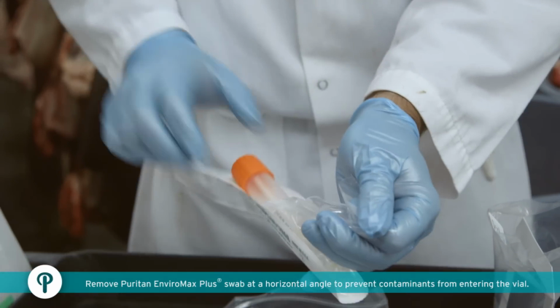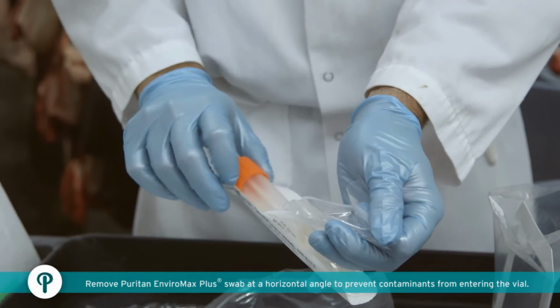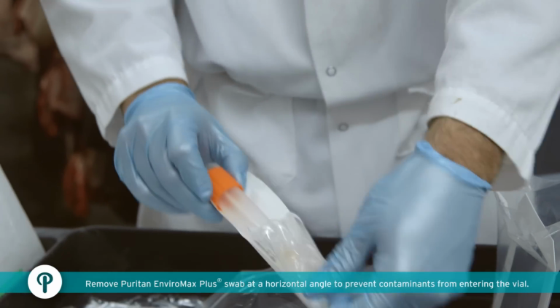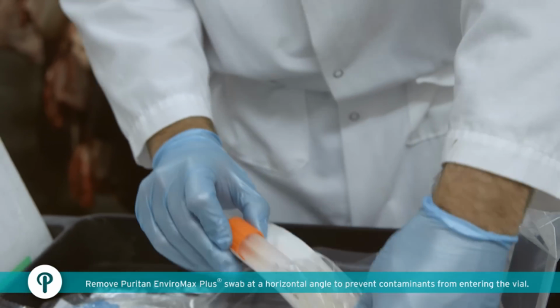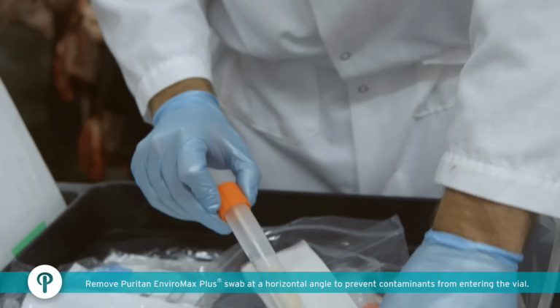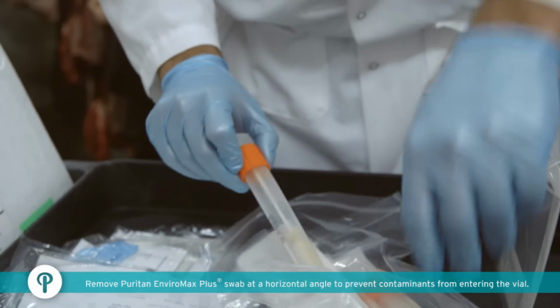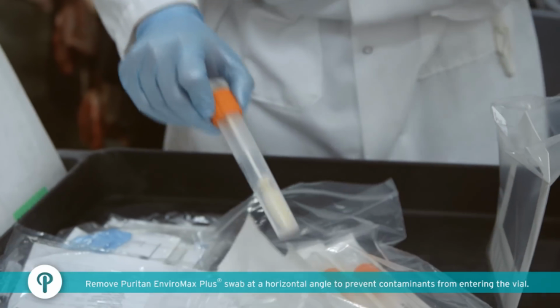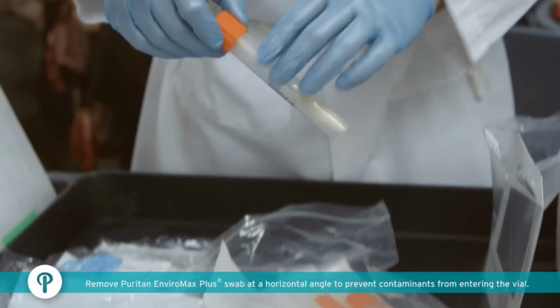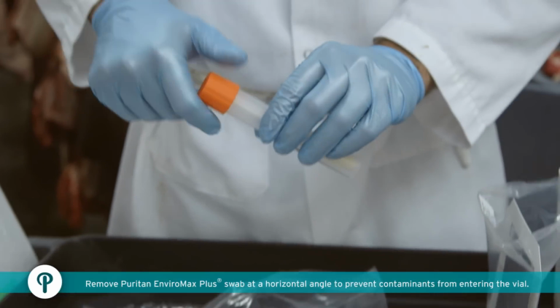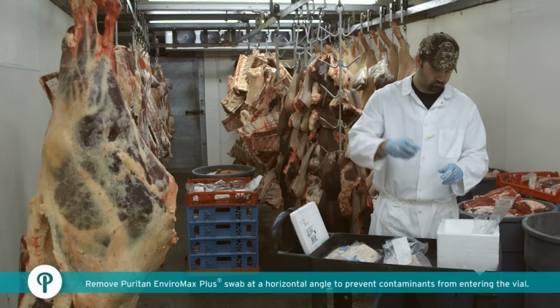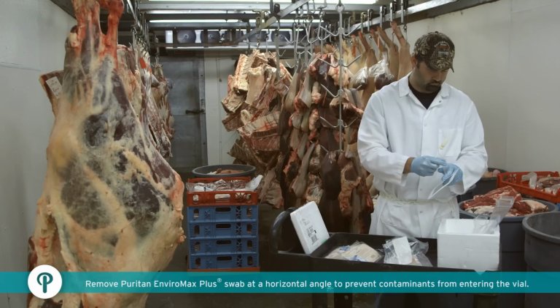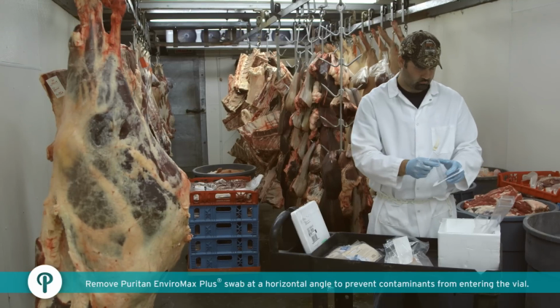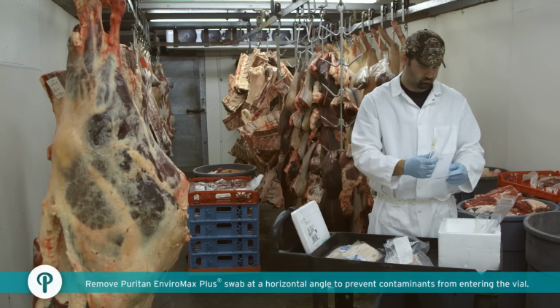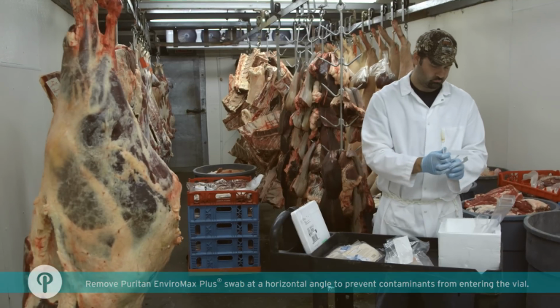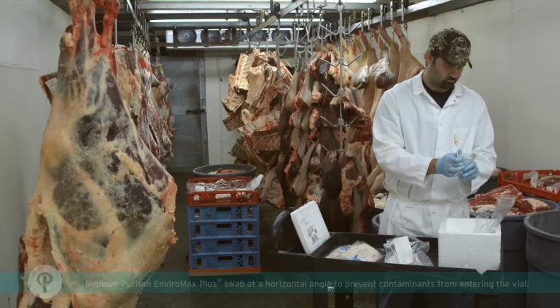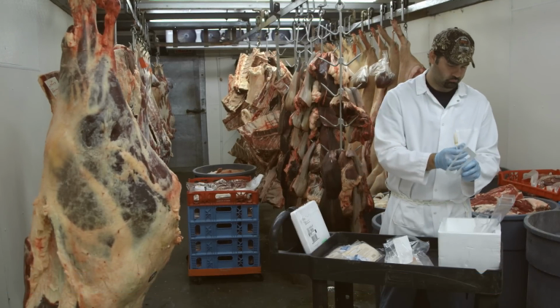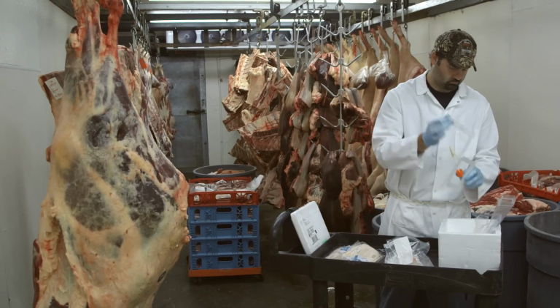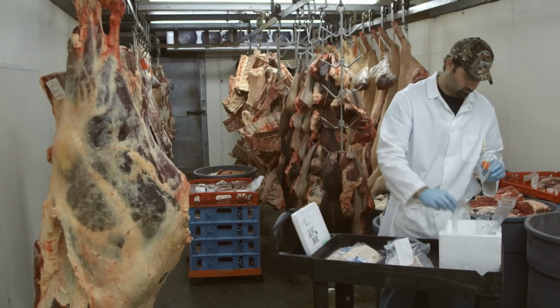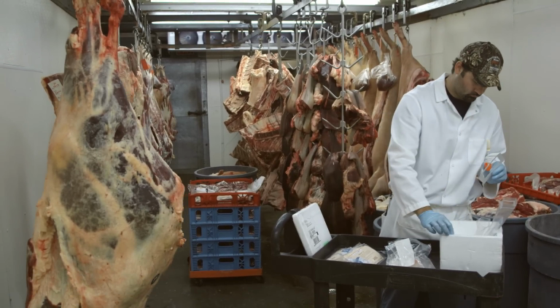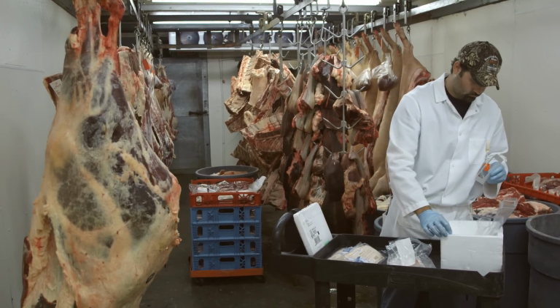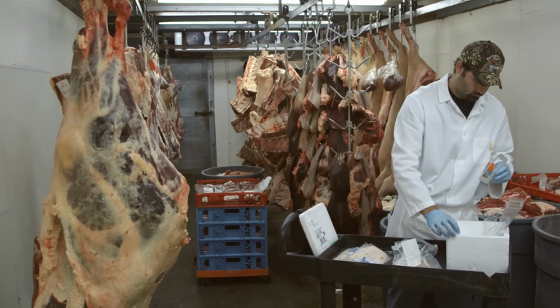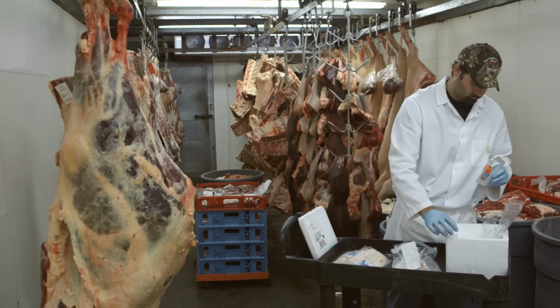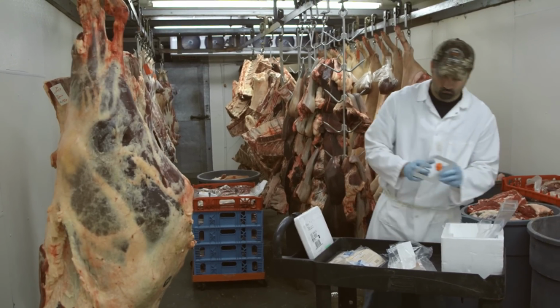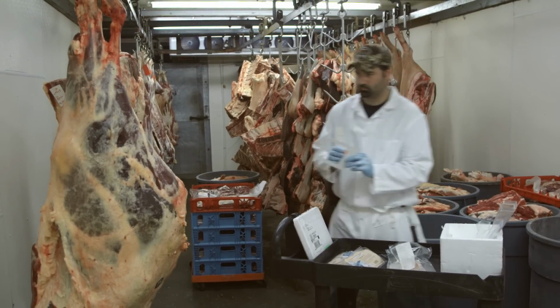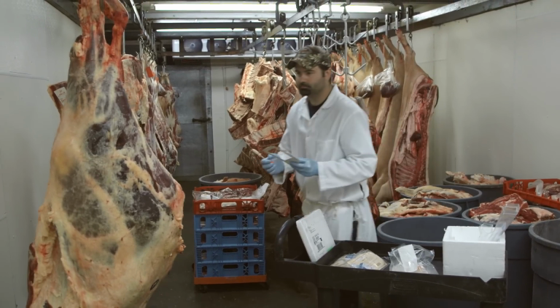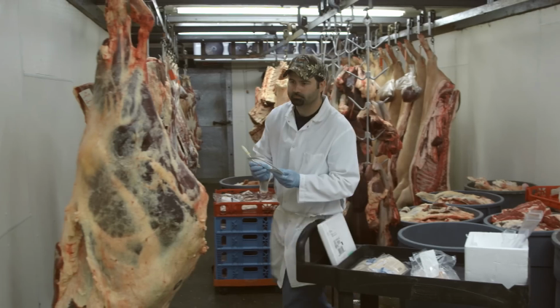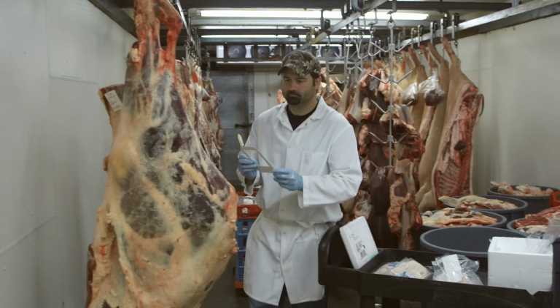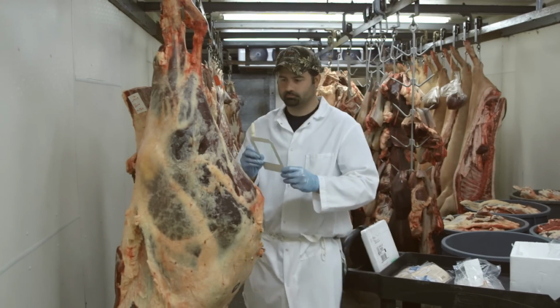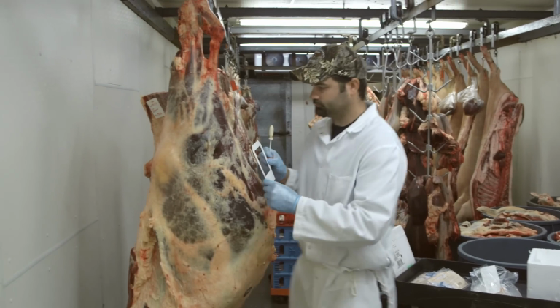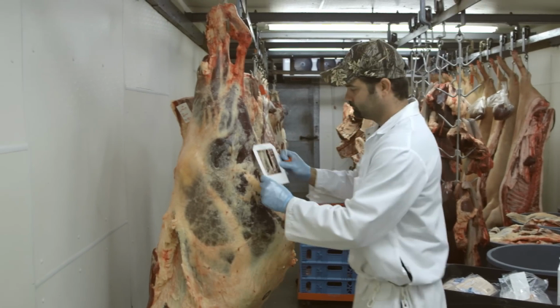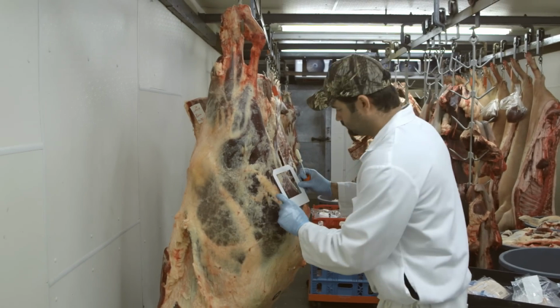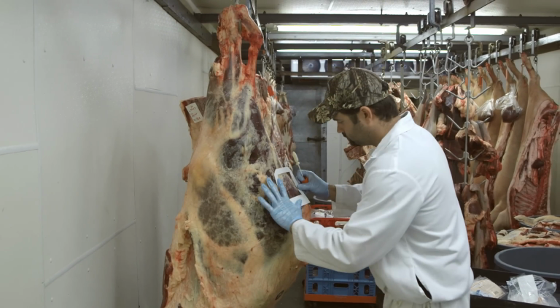Remove Puritan Enviromax Plus swab from vial by holding the cap and twisting counter-clockwise. Remove the sampling template from its bag and place the sampling template over the desired location on the meat carcass that is to be sampled.